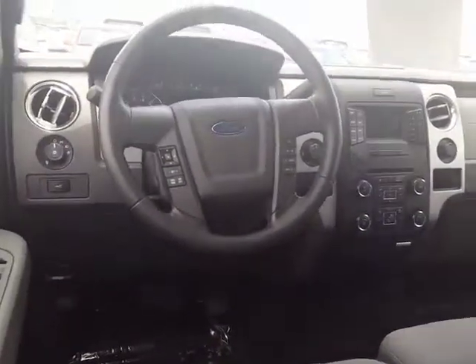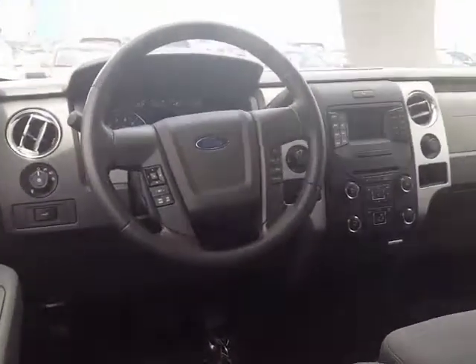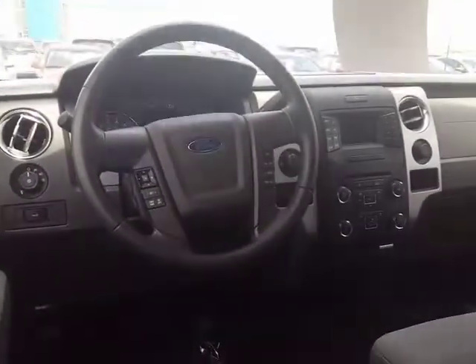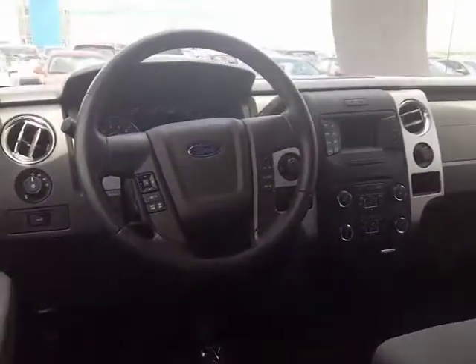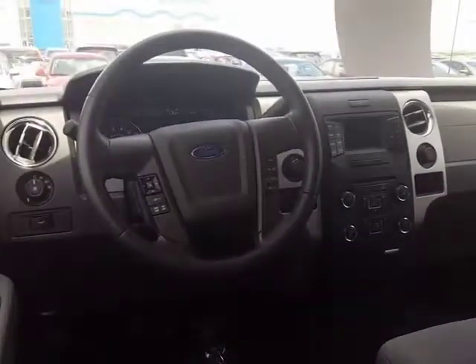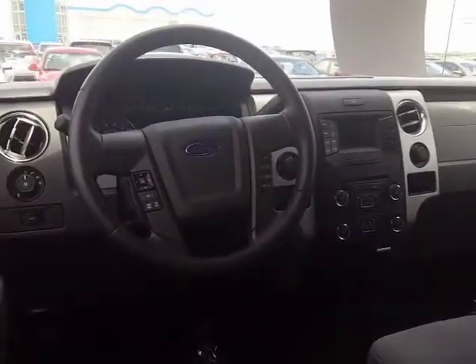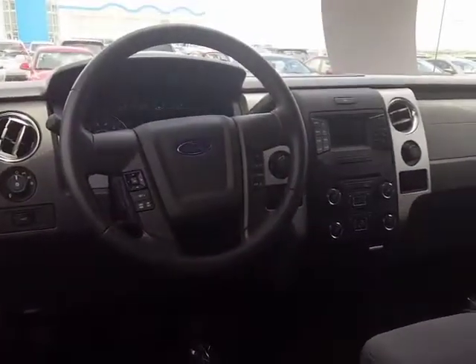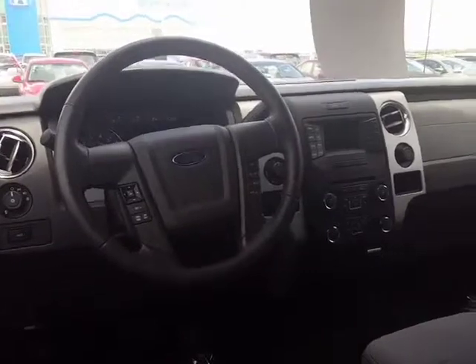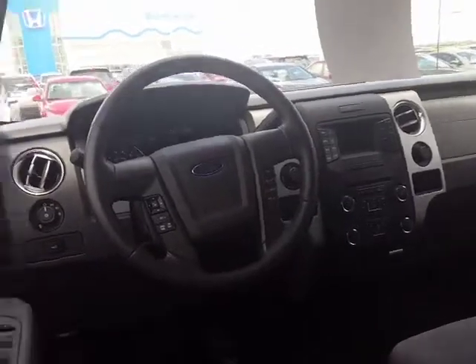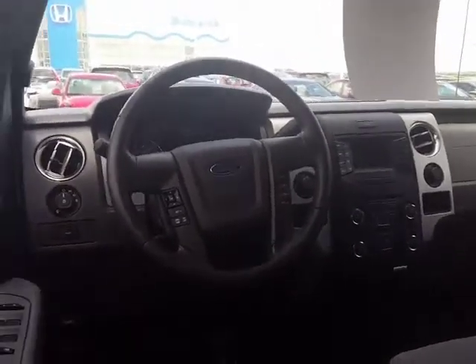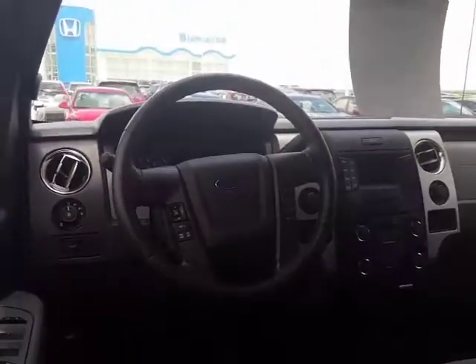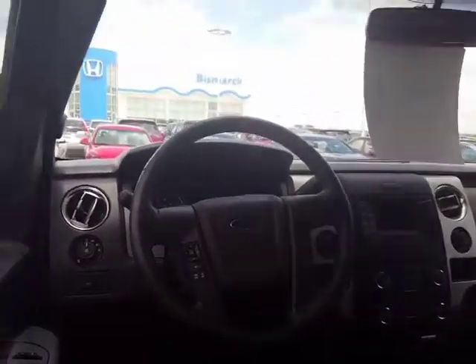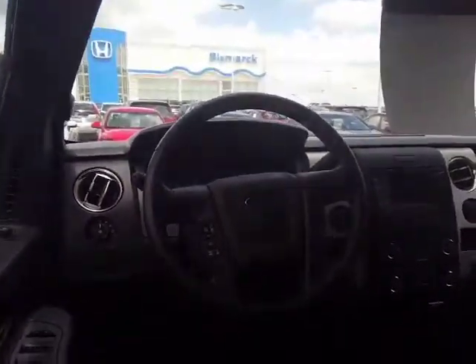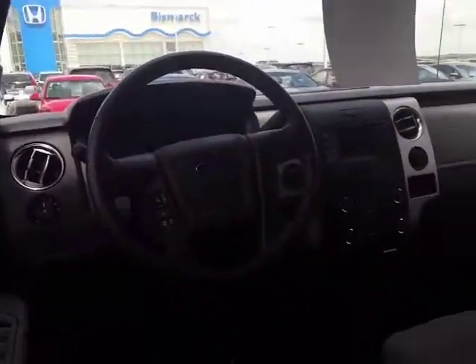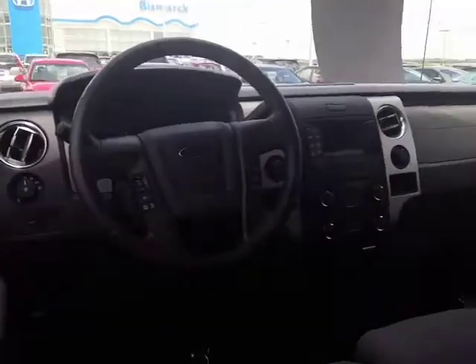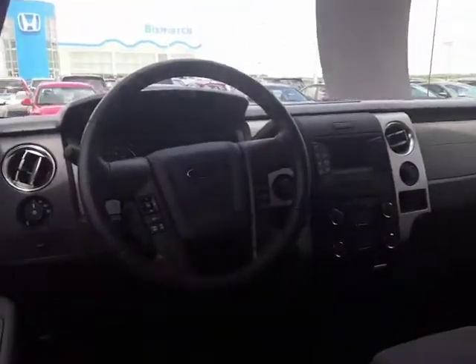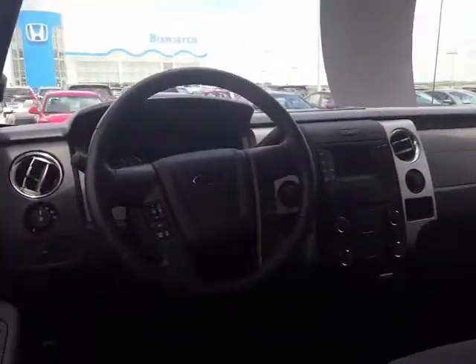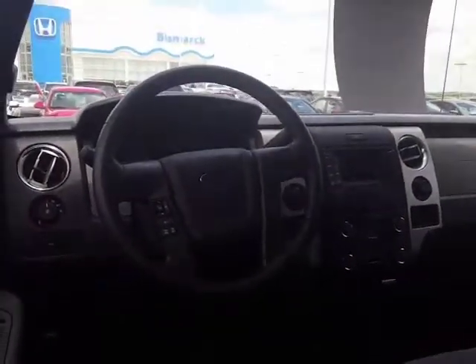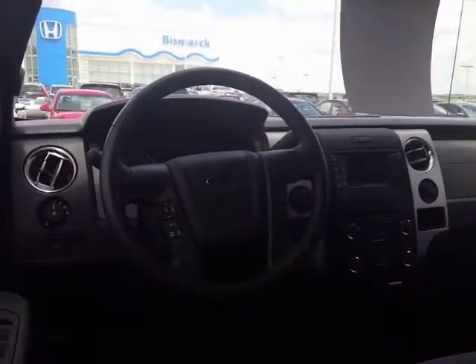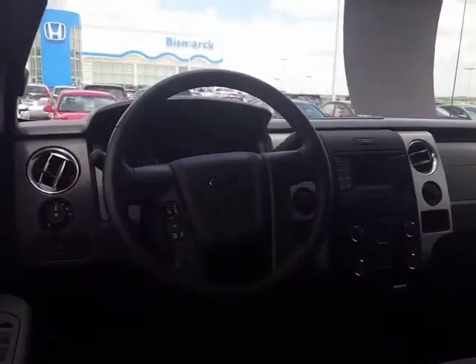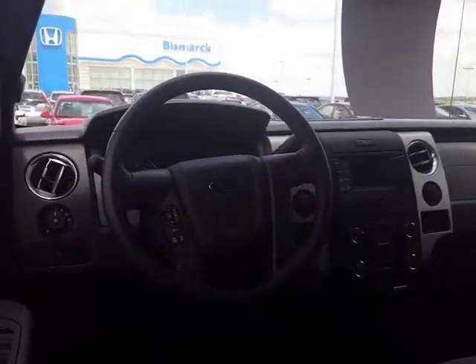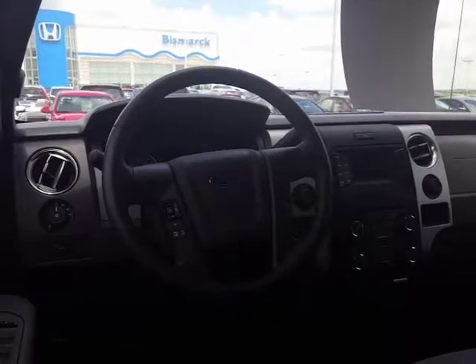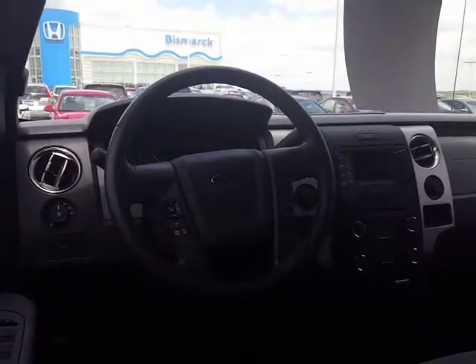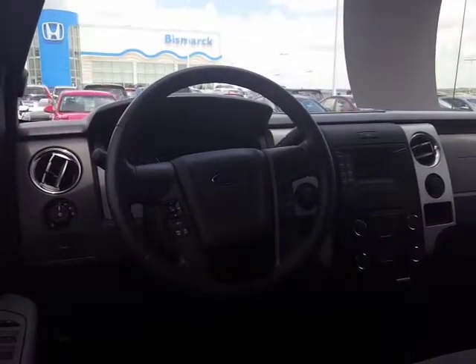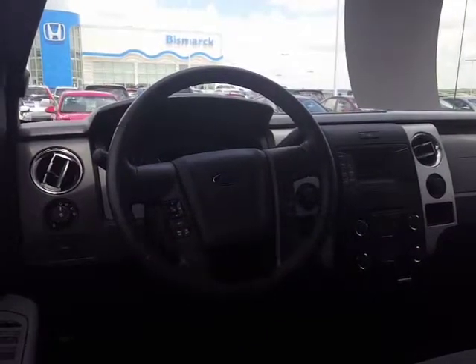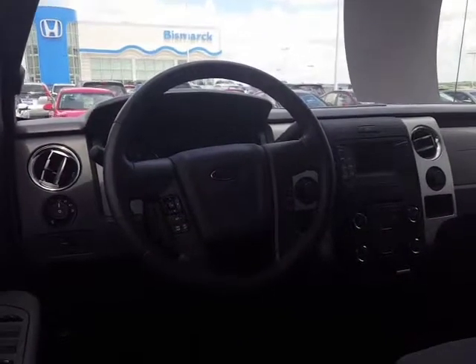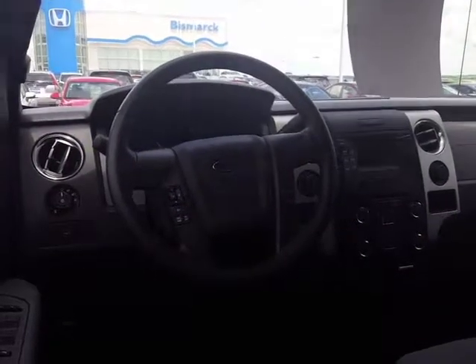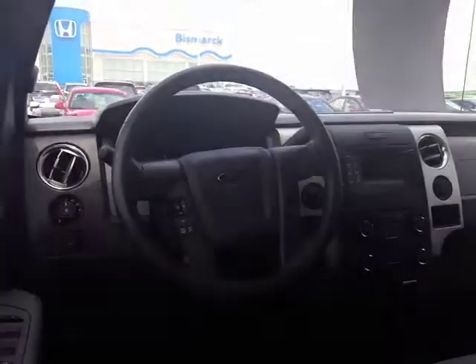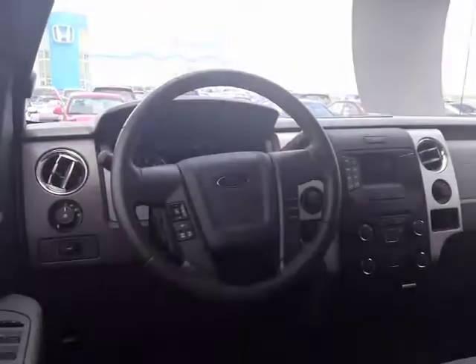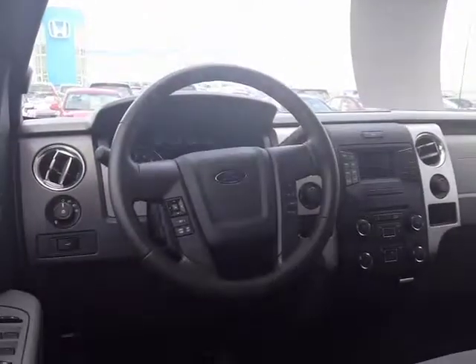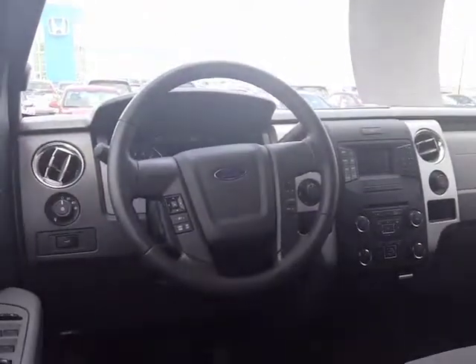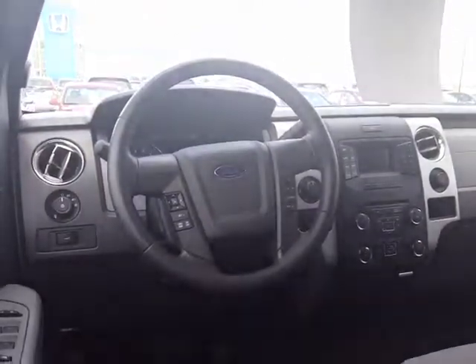So again, there is not an auto start, but it does have a spray-in bed liner already in place. This is Chandra from Bismarck Motor Company — Kirk, I look forward to working with you. Please let me know if you have any additional questions. Thanks!